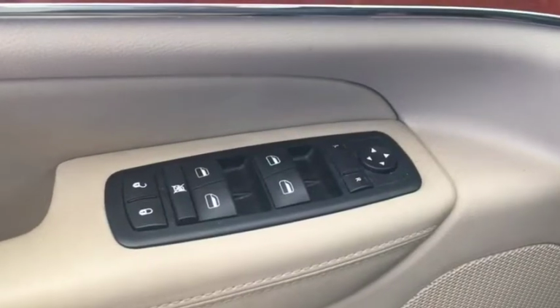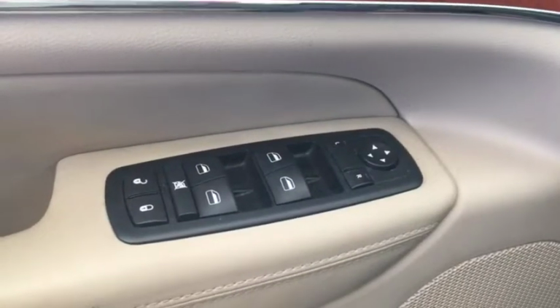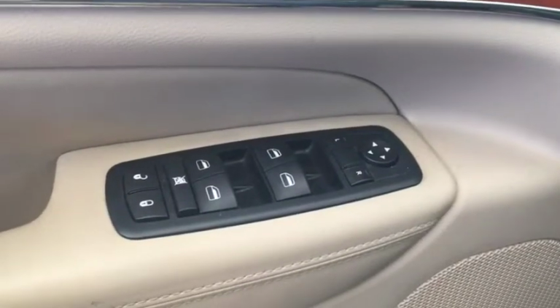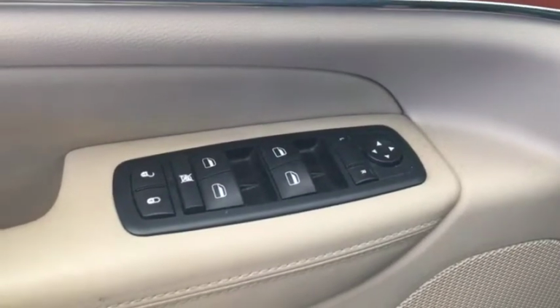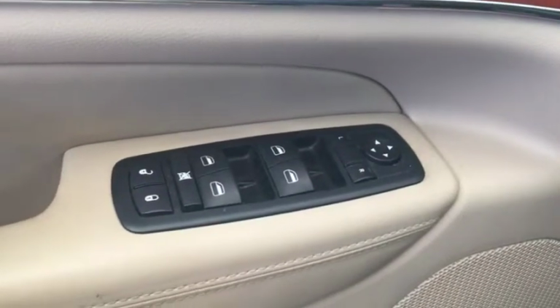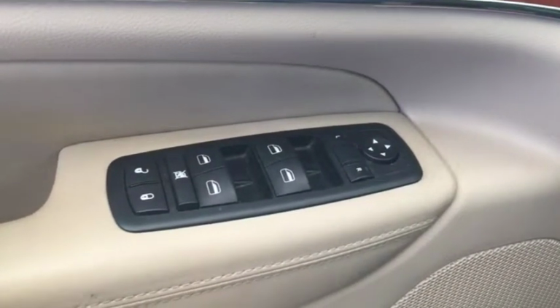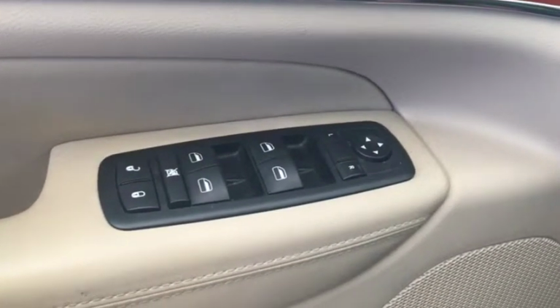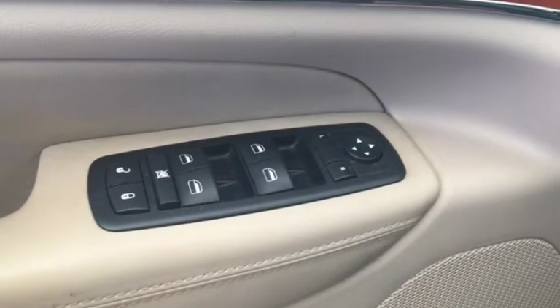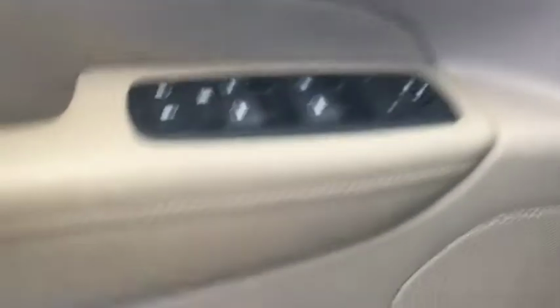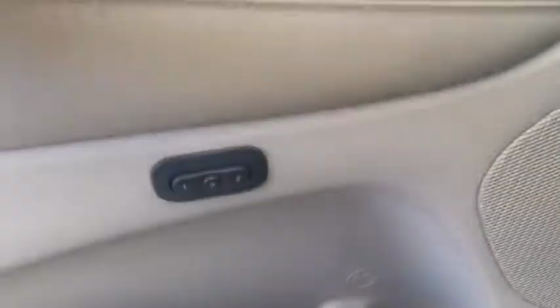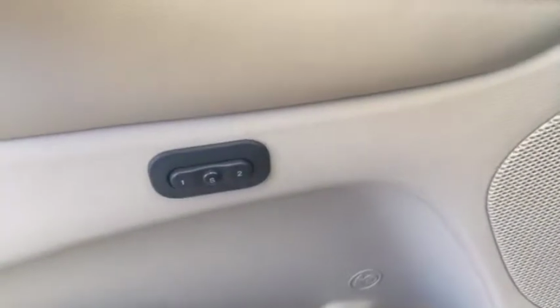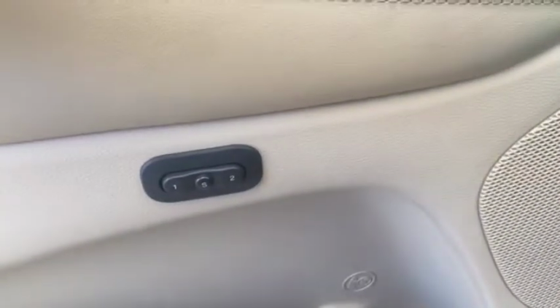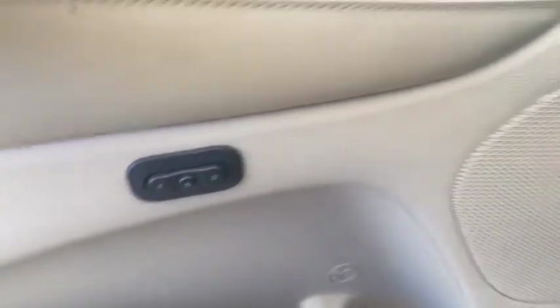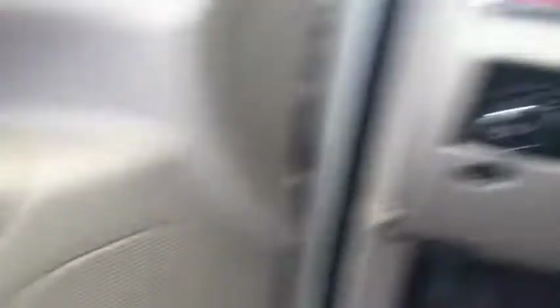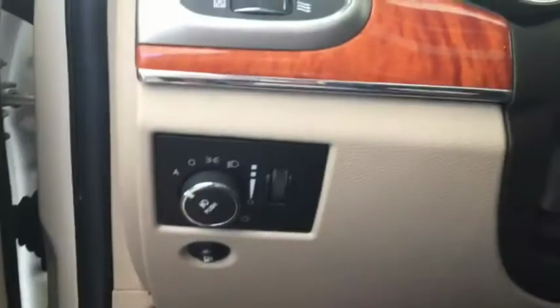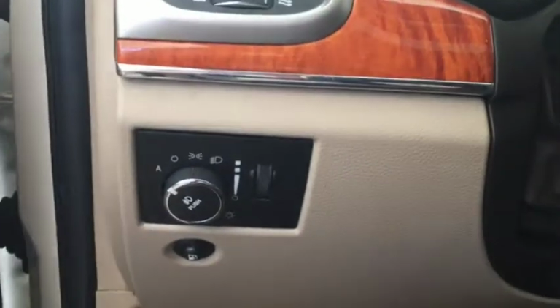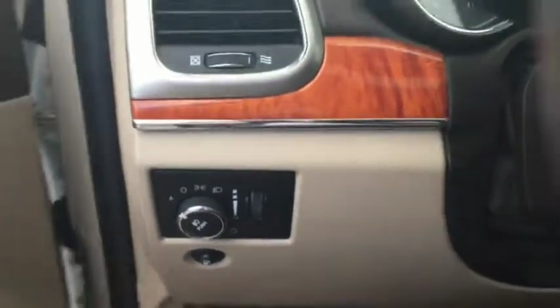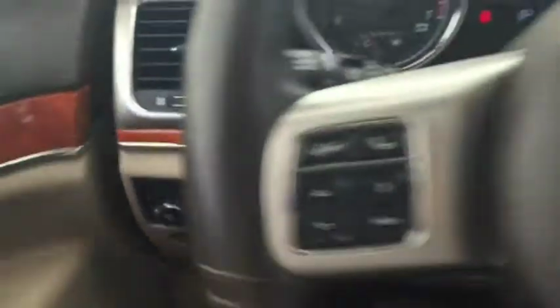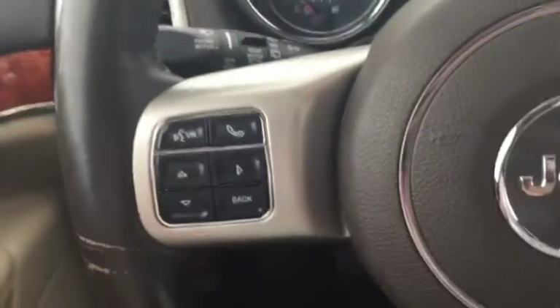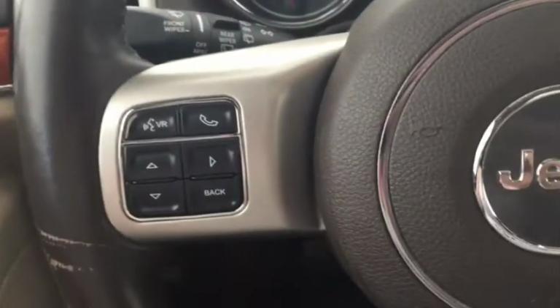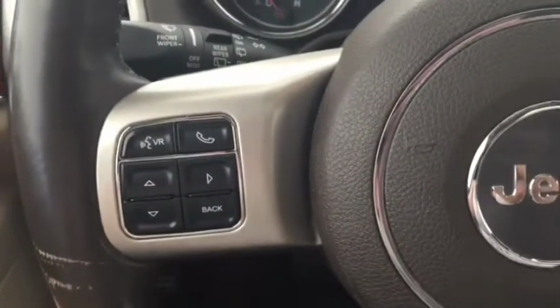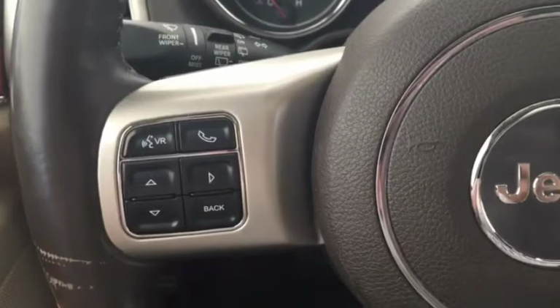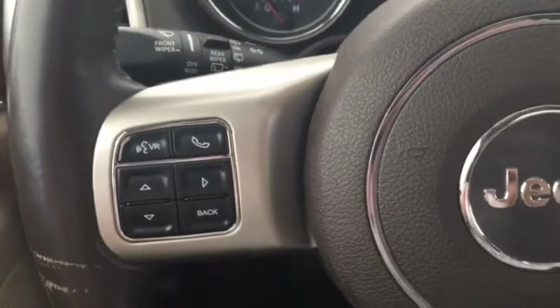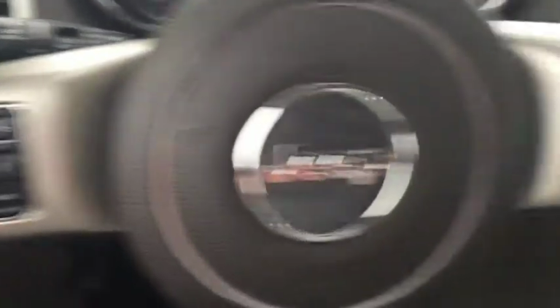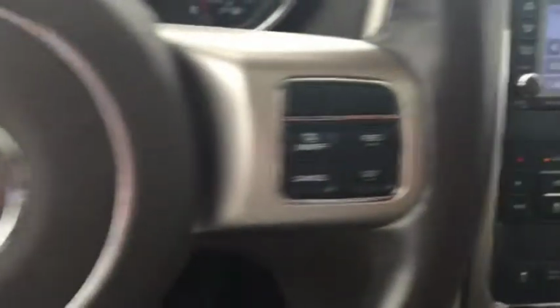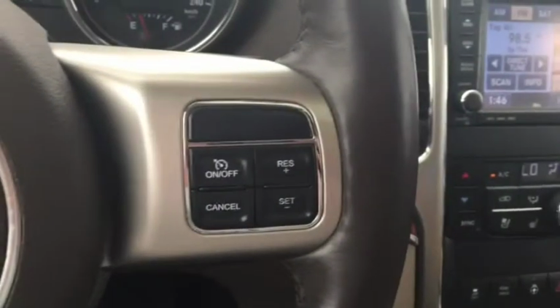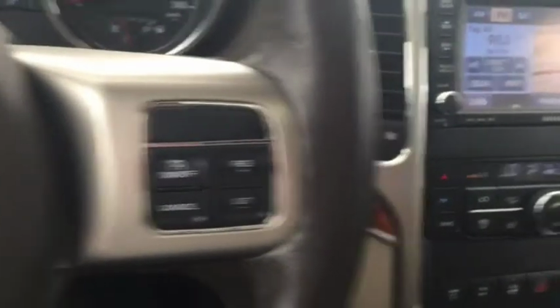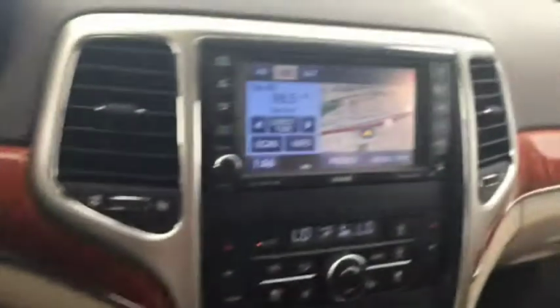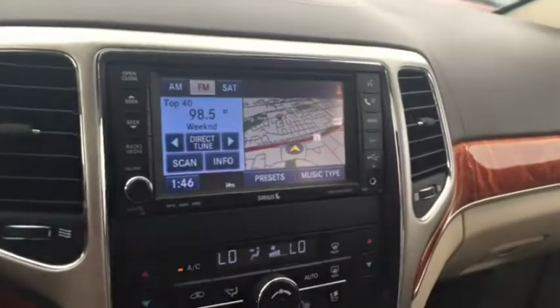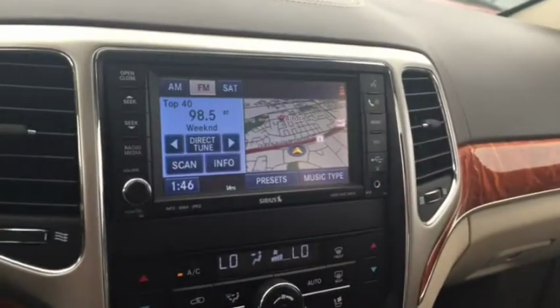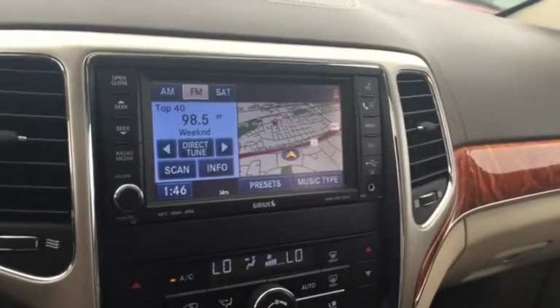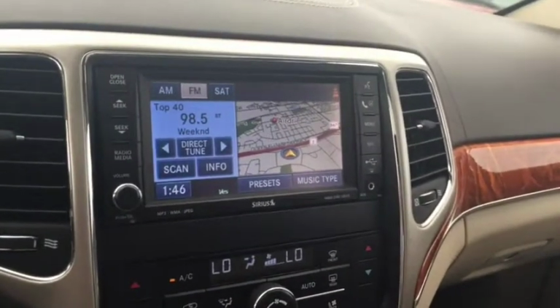Some features include power locks, power windows, power mirrors, power in-memory front seats, automatic headlights. On the steering wheel we have Bluetooth capability, cruise control, and a screen display with navigation.